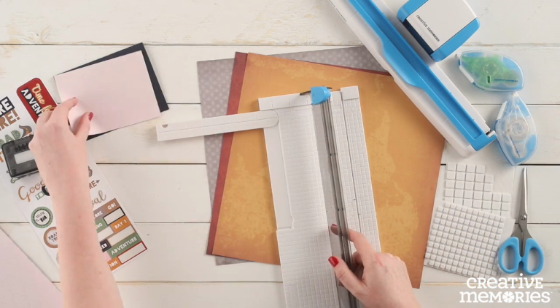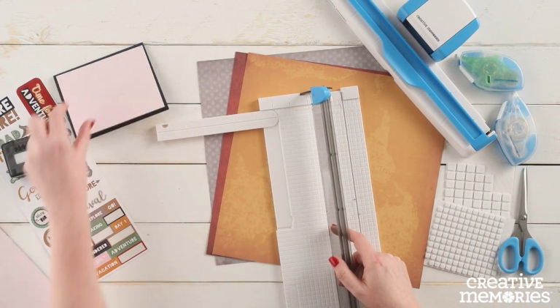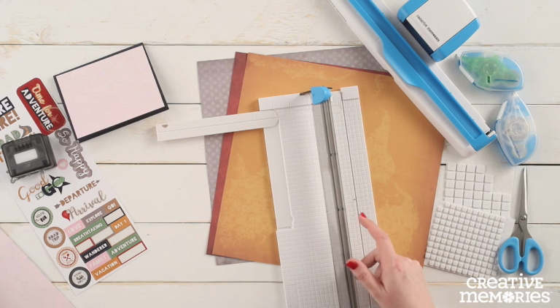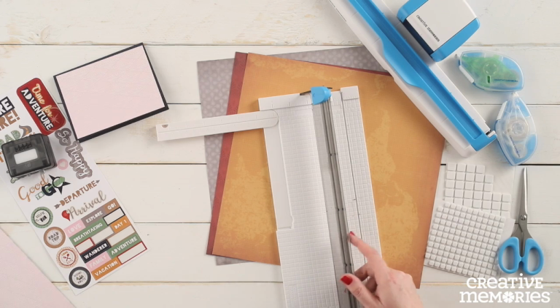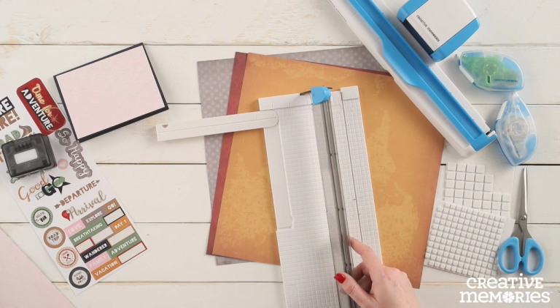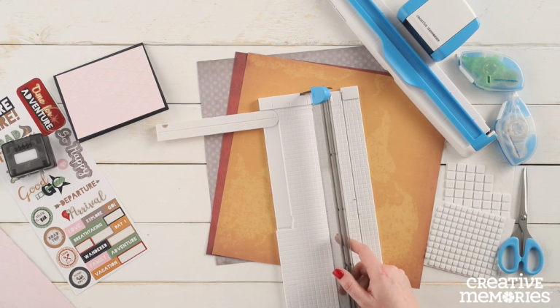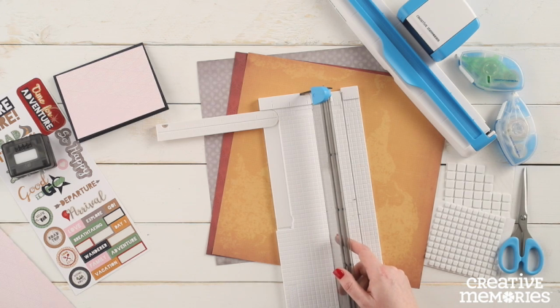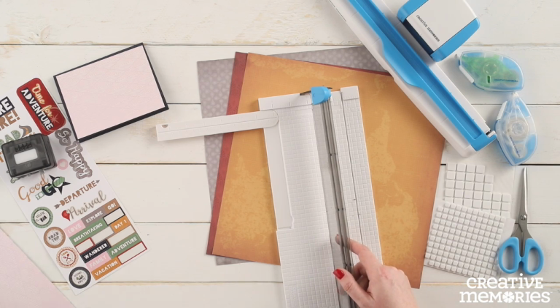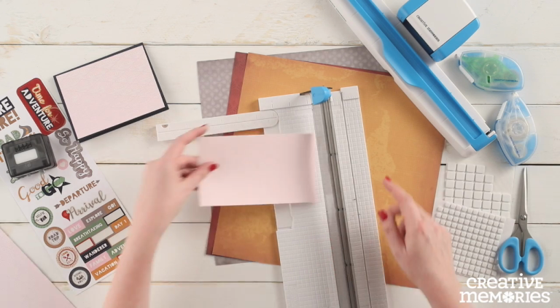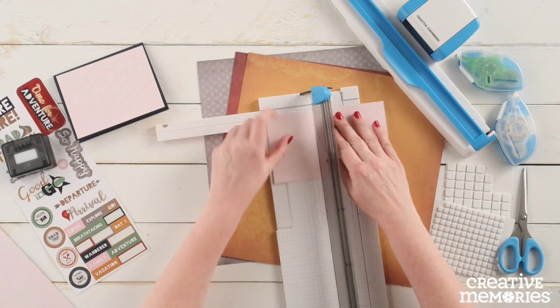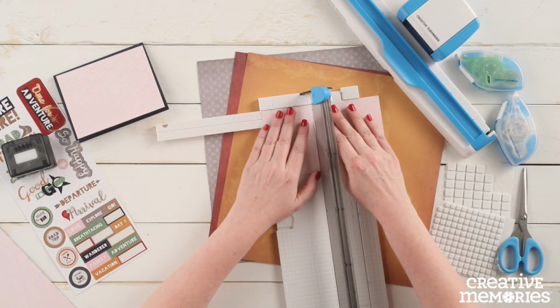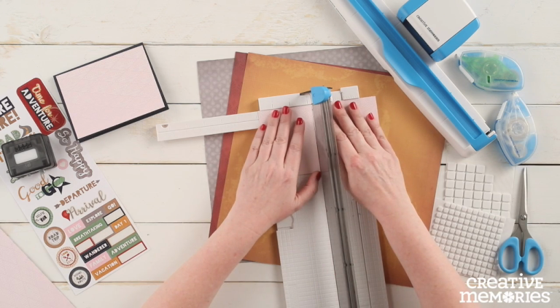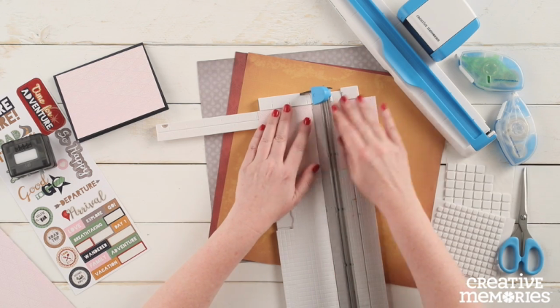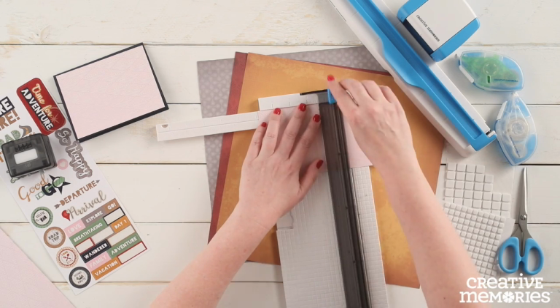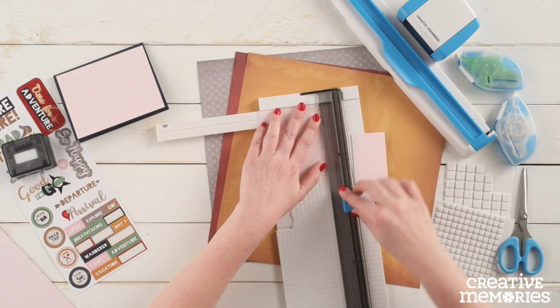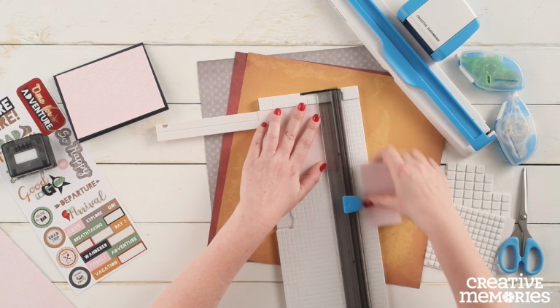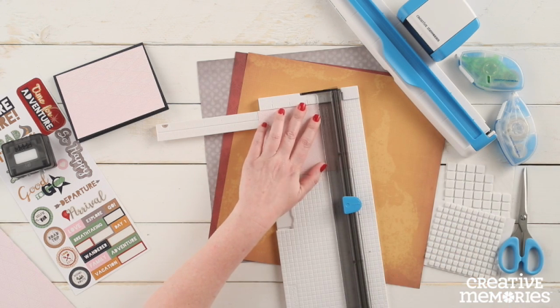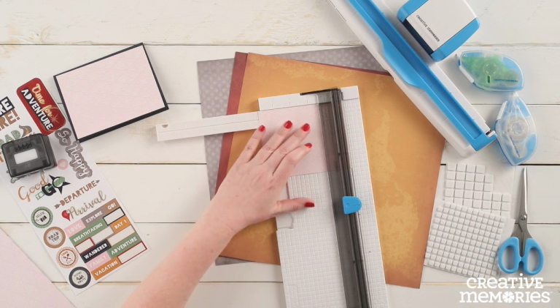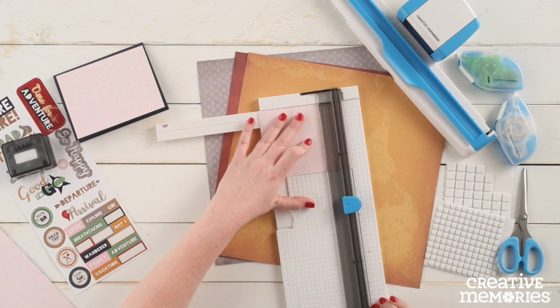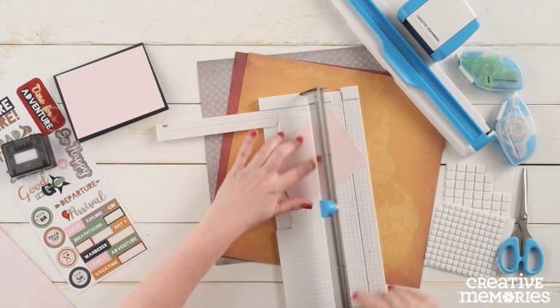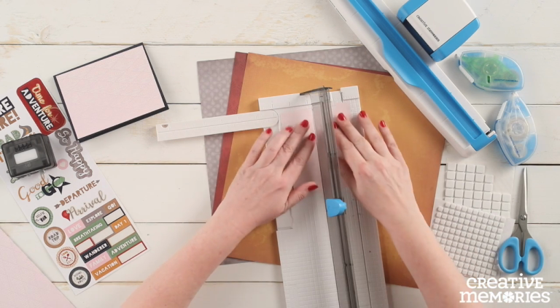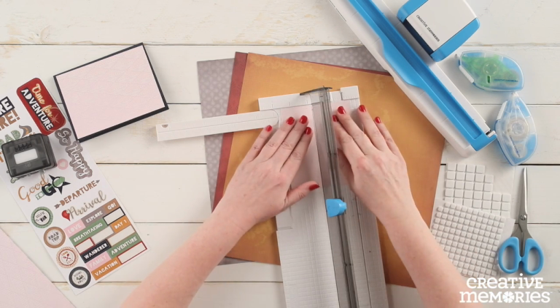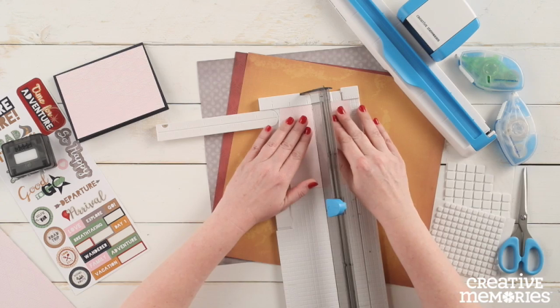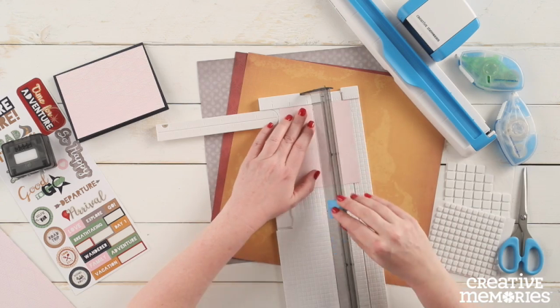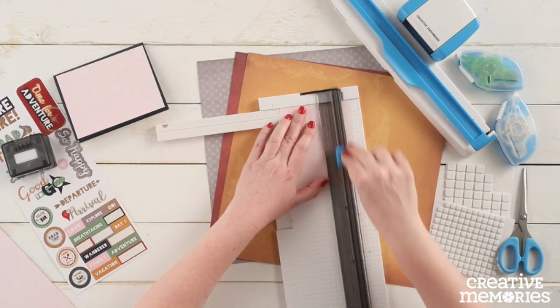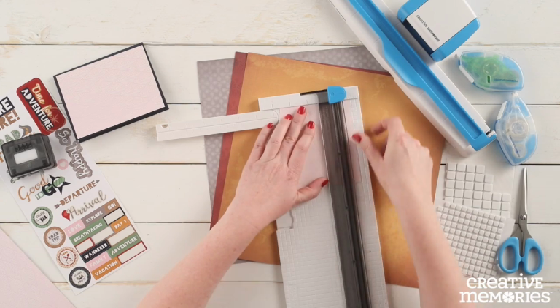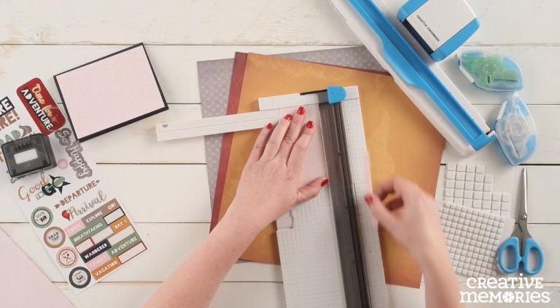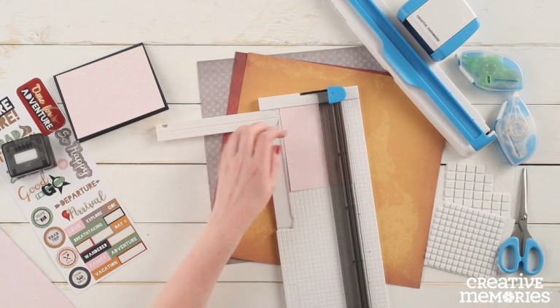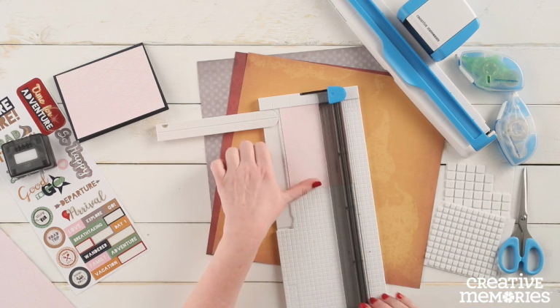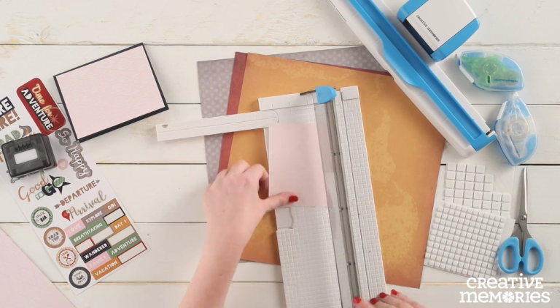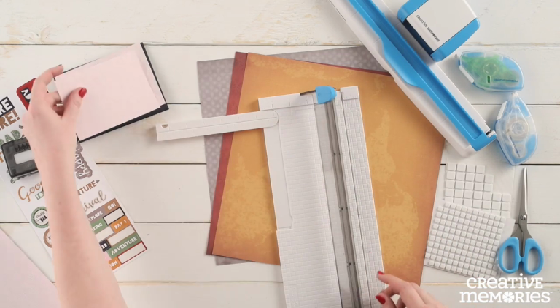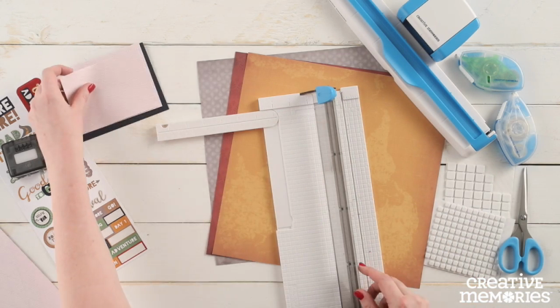Then with our remaining piece of pink patterned paper we're going to cut another piece at three and five eighths inches by four and seven eighths inches.